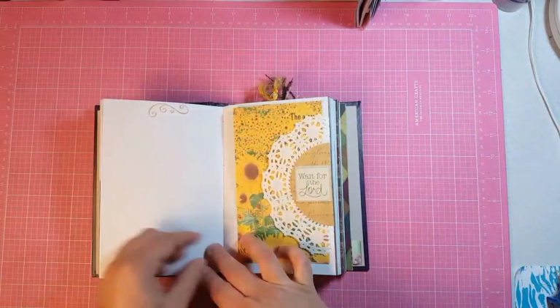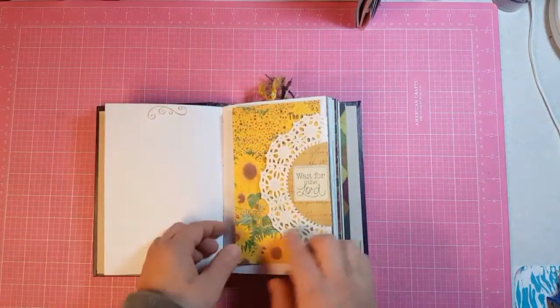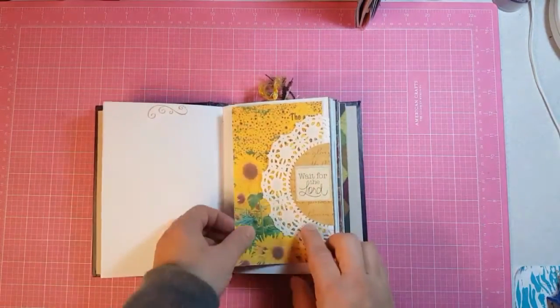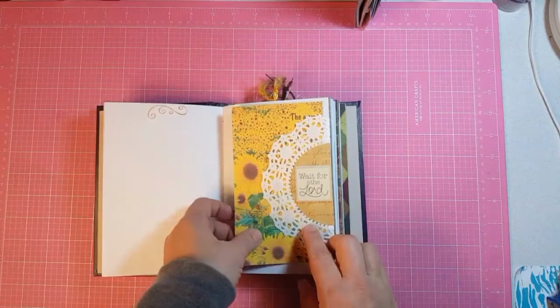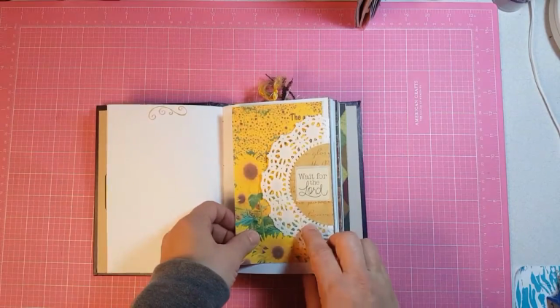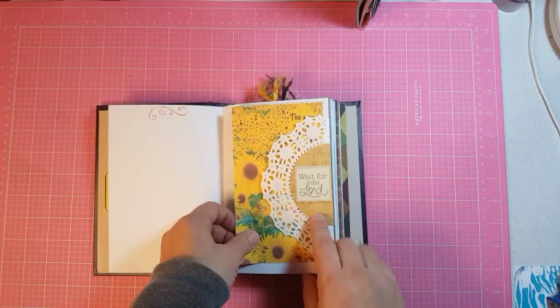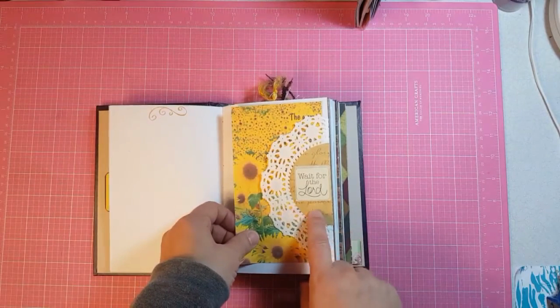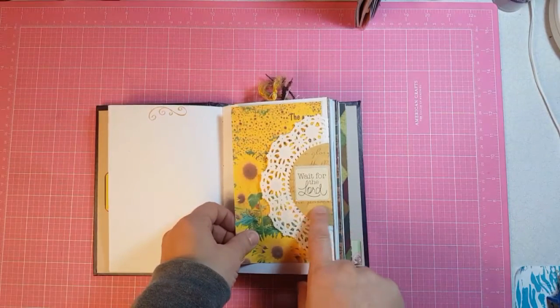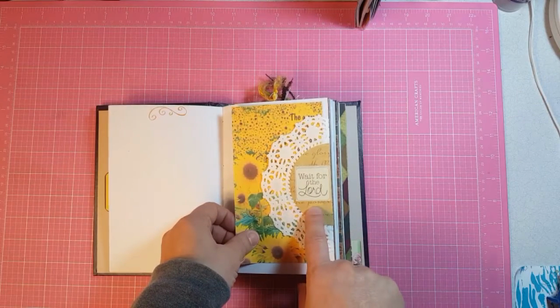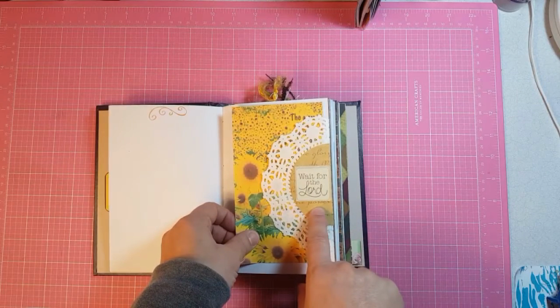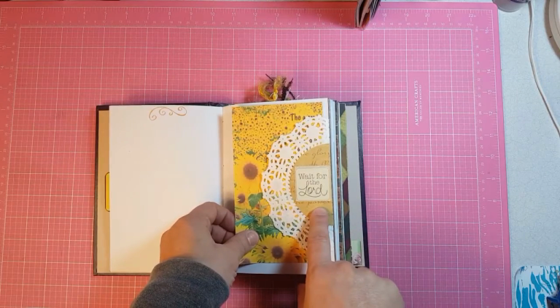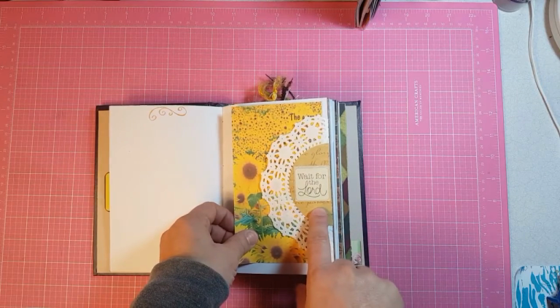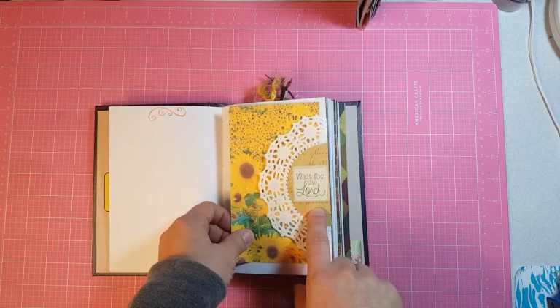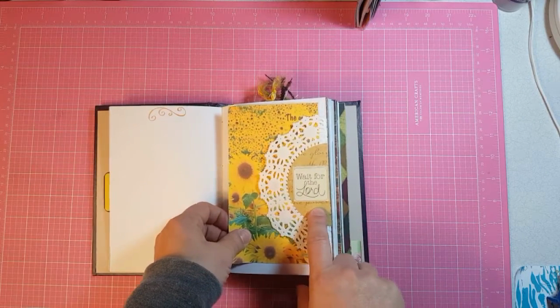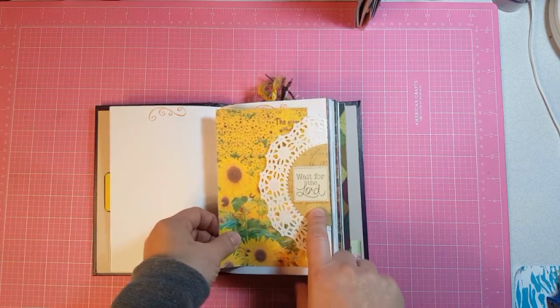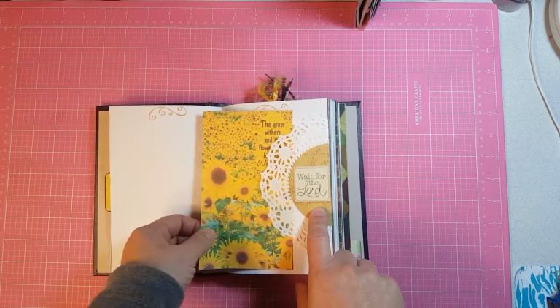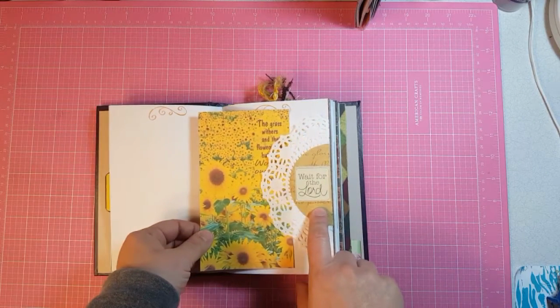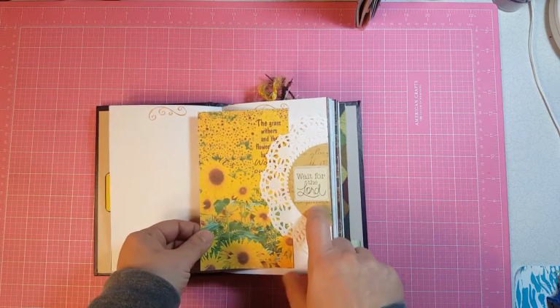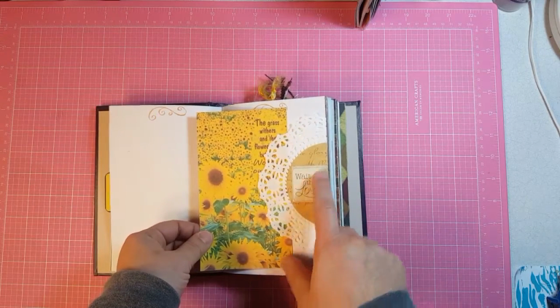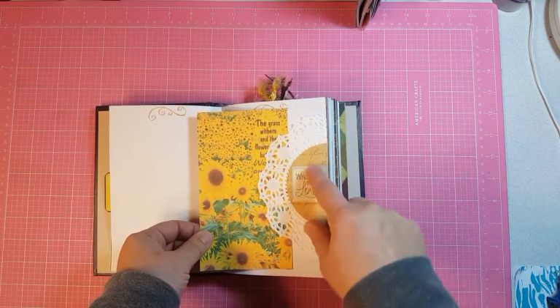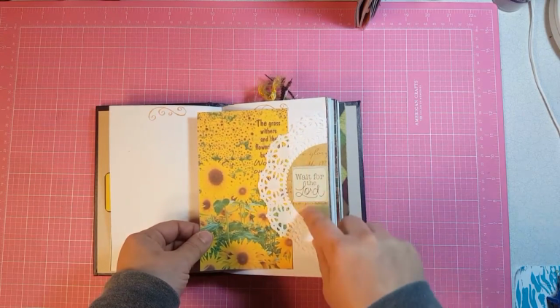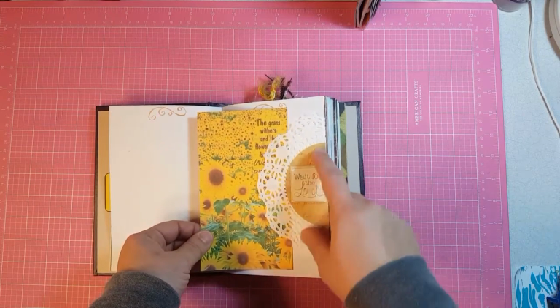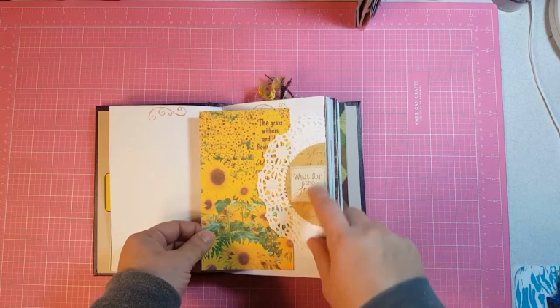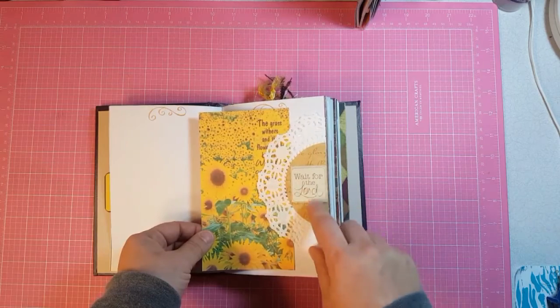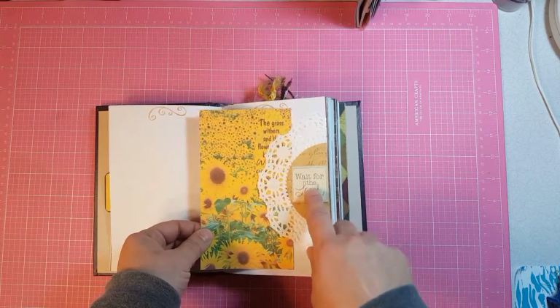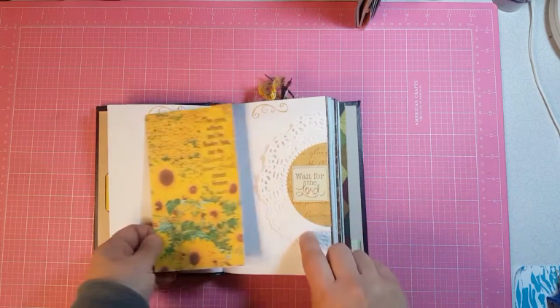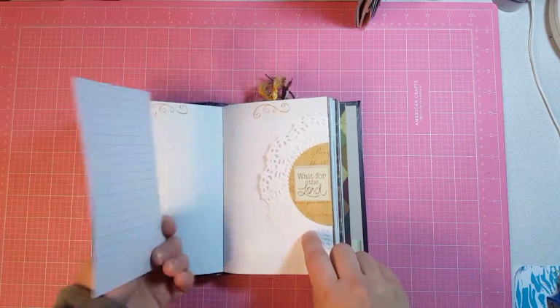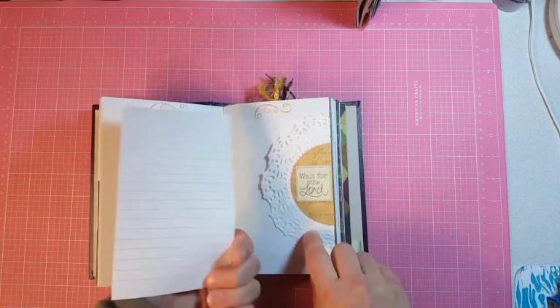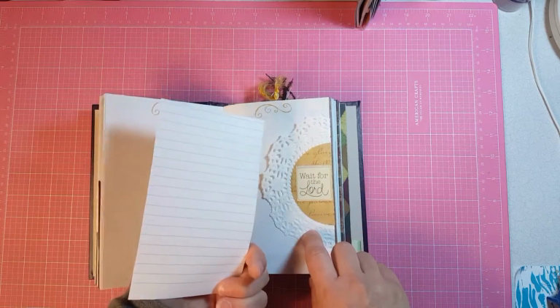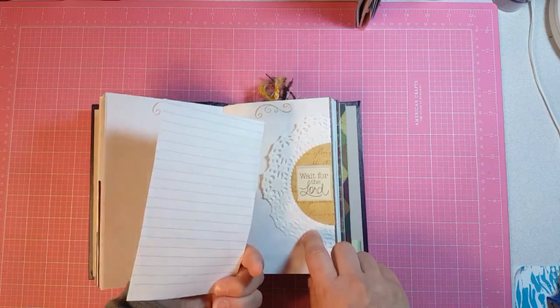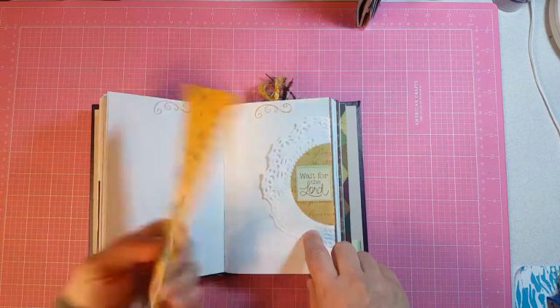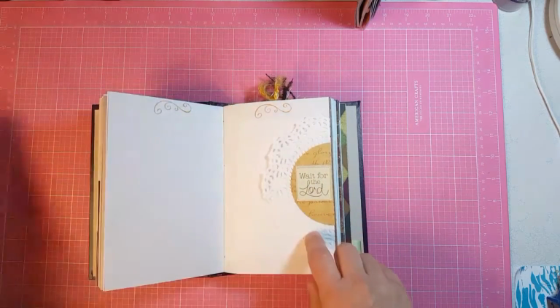This is a doily and I used a part of the paper pack as the middle so that it wasn't quite so all white, and then put a sticker on it and a journaling card.